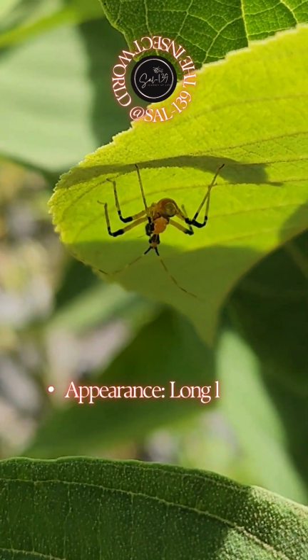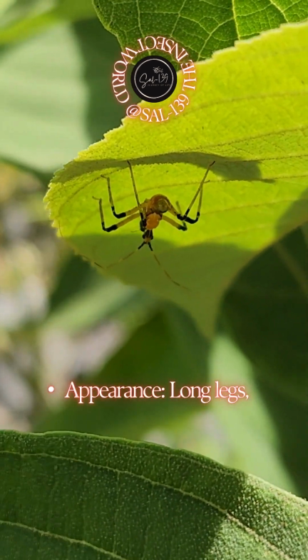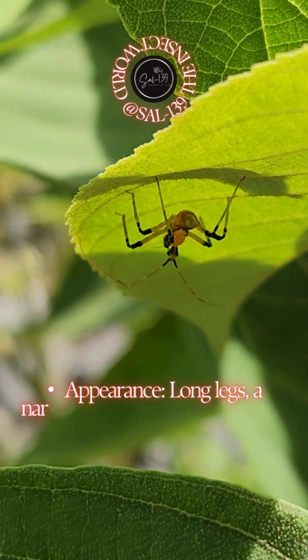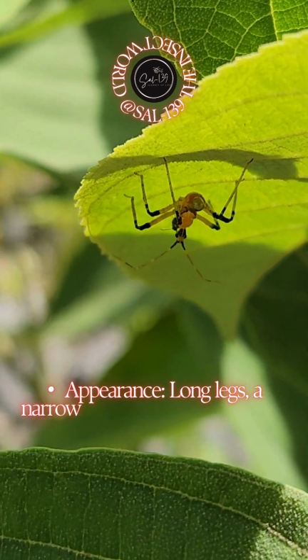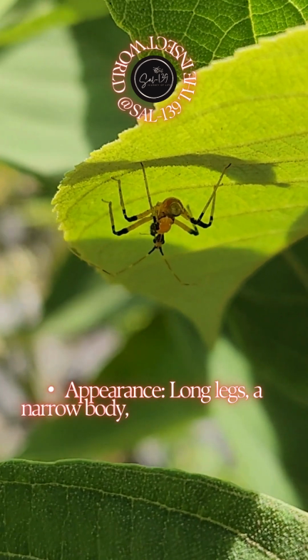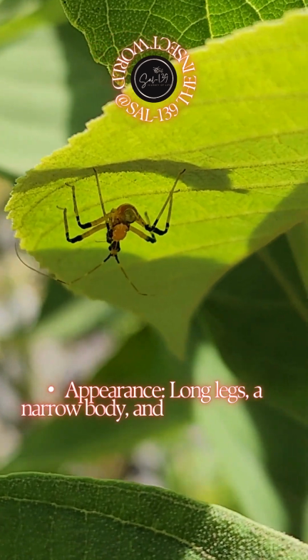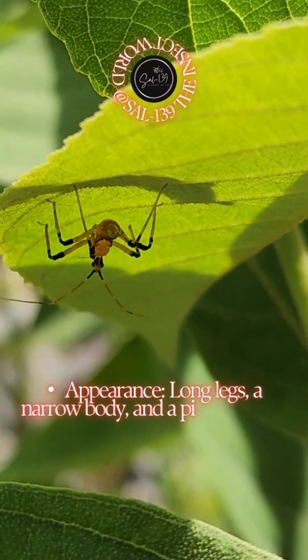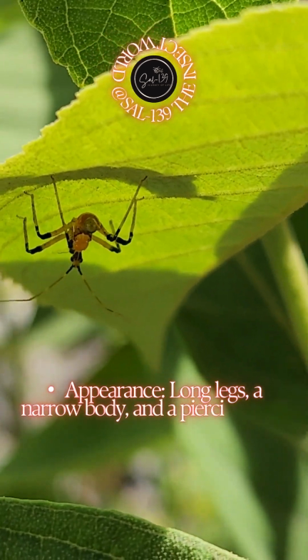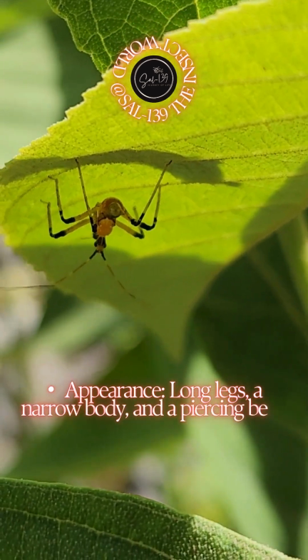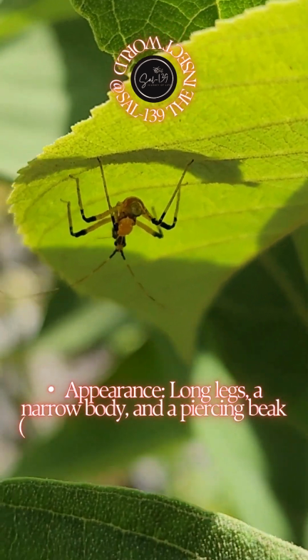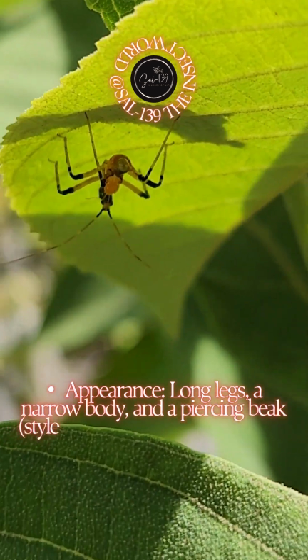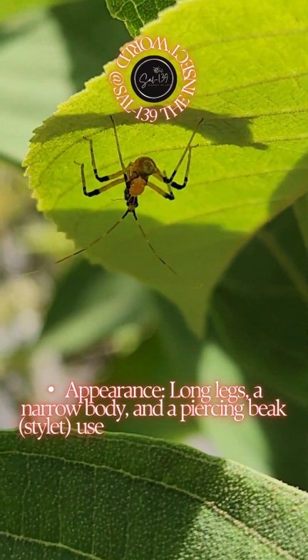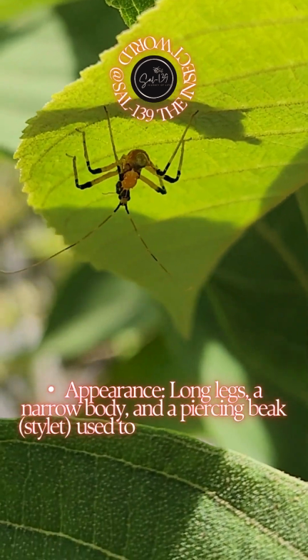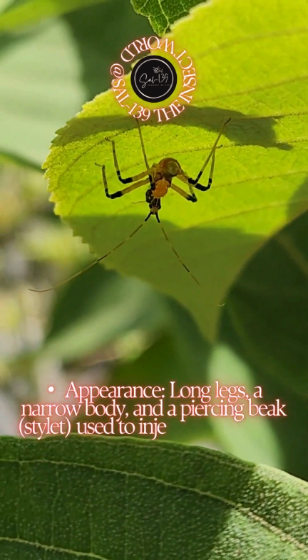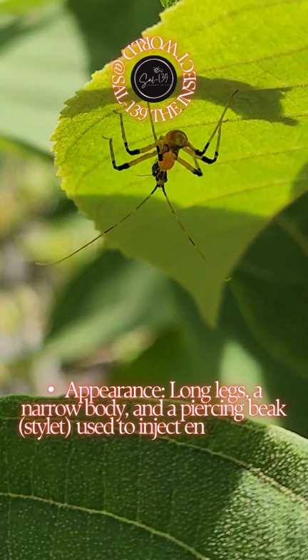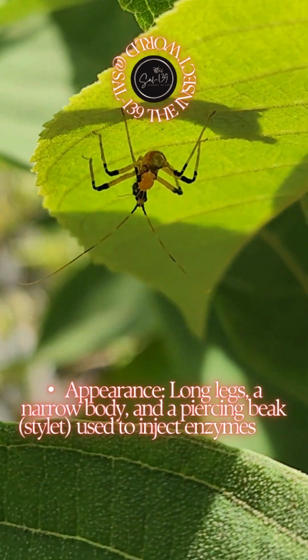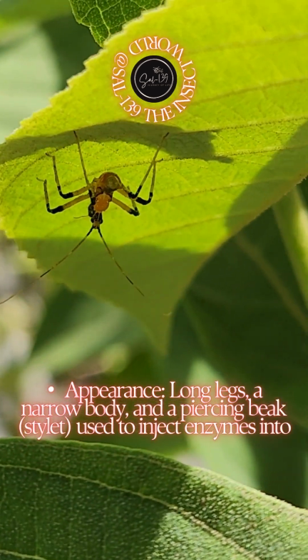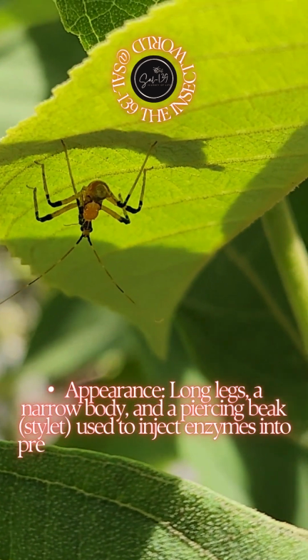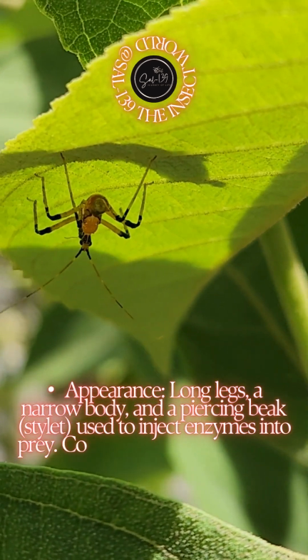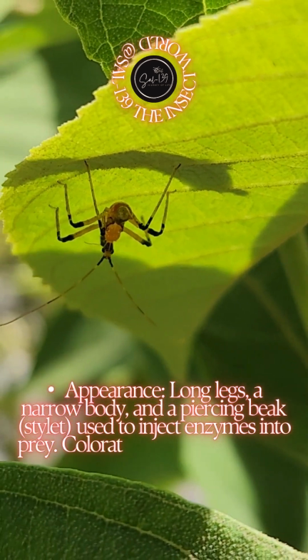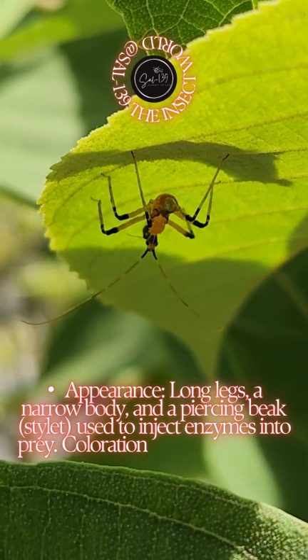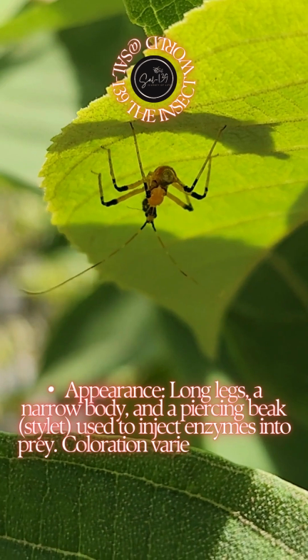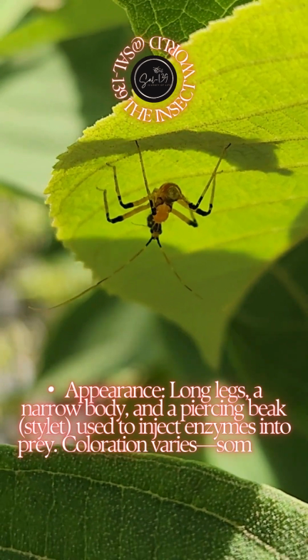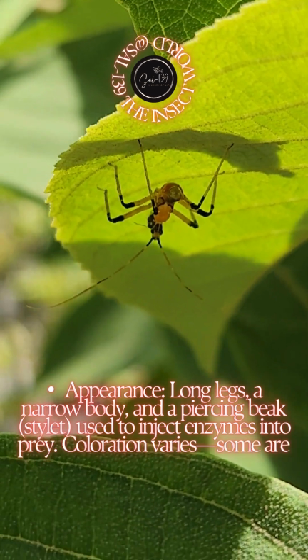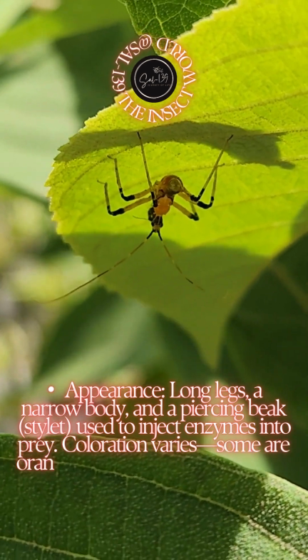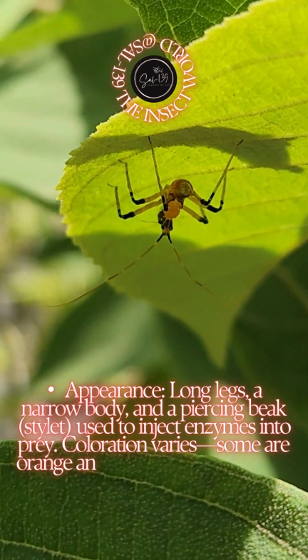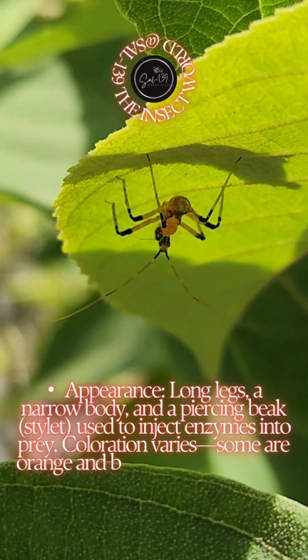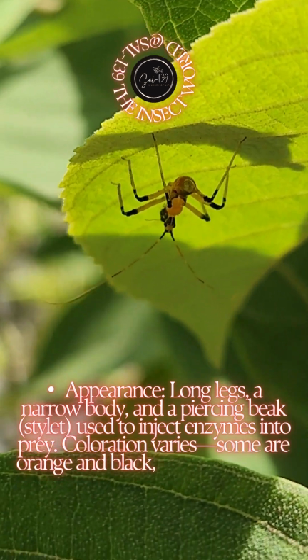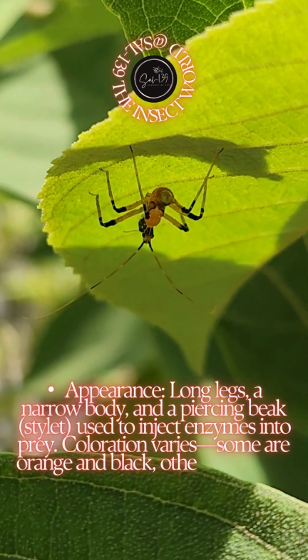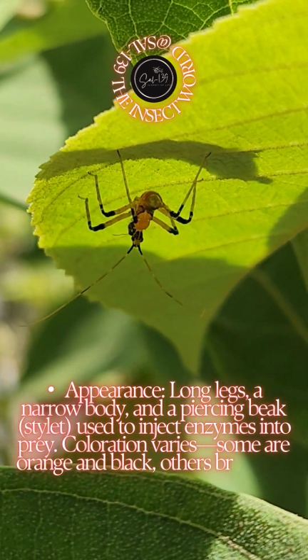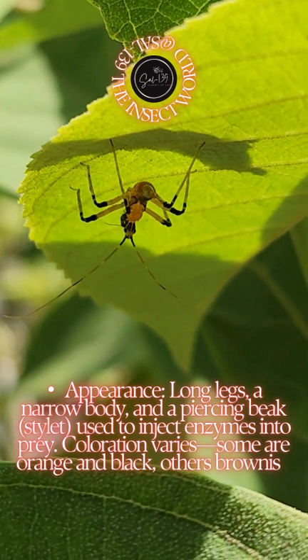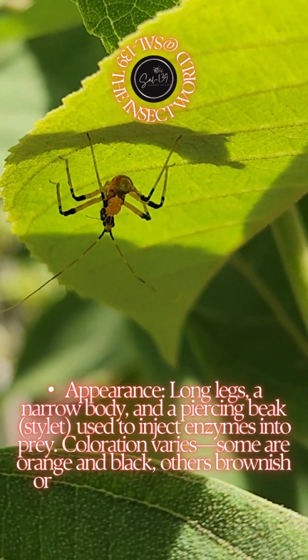Long legs, a narrow body, and a piercing beak — stylet — used to inject enzymes into prey. Coloration varies: some are orange and black, others brownish or entirely black depending on region.